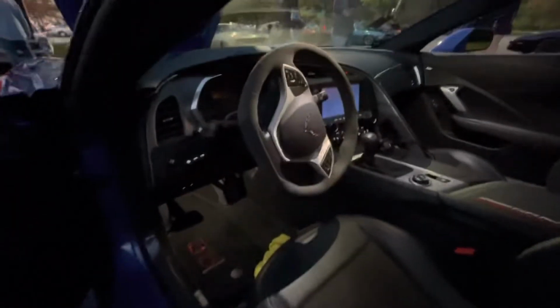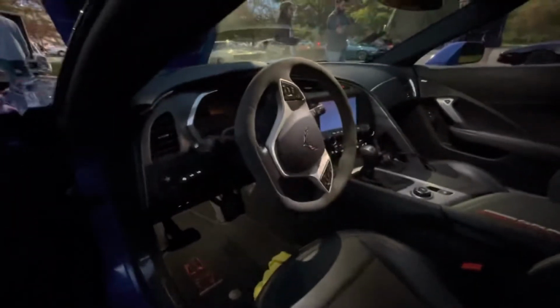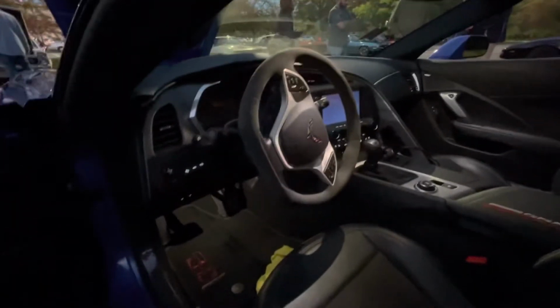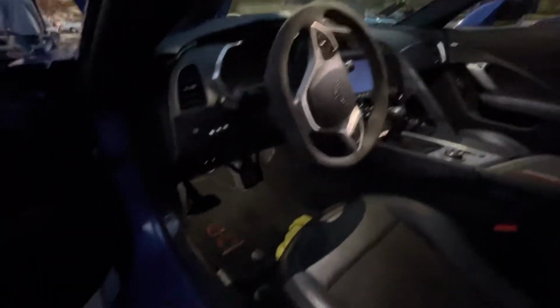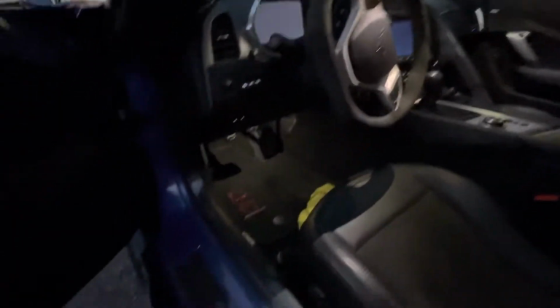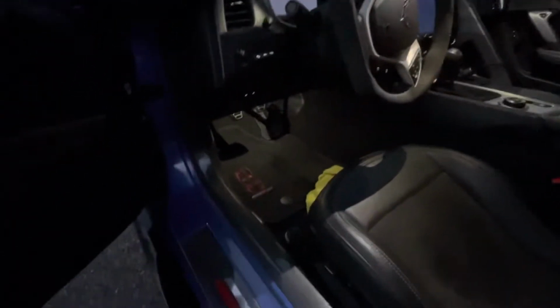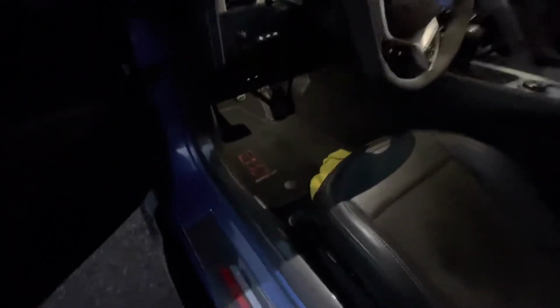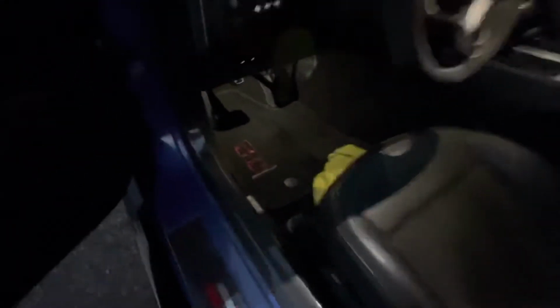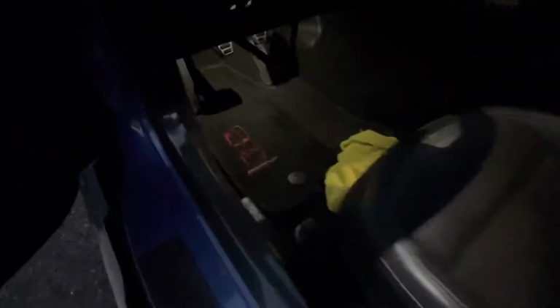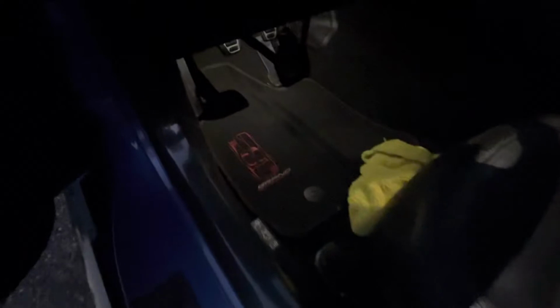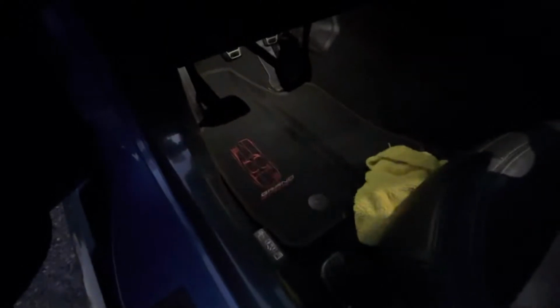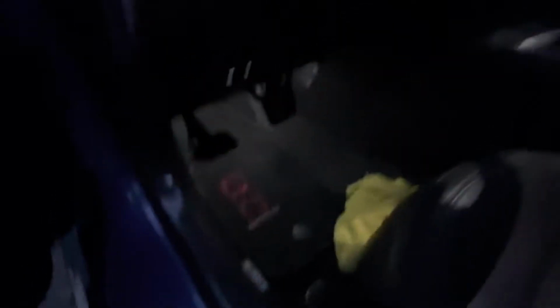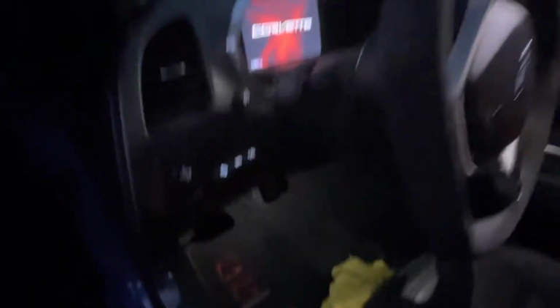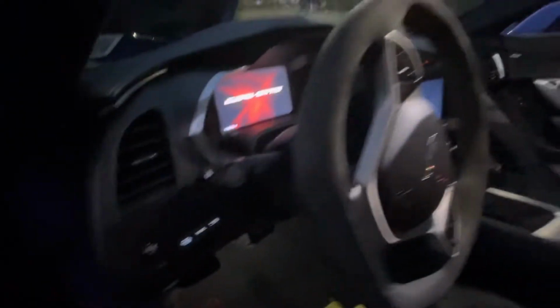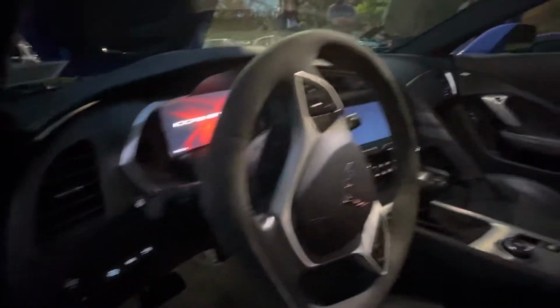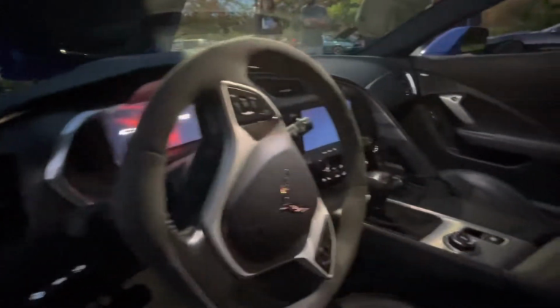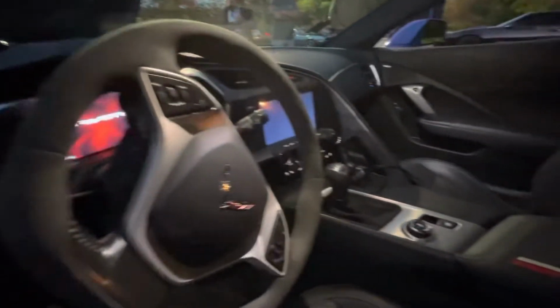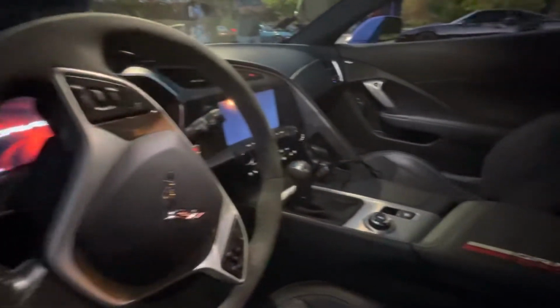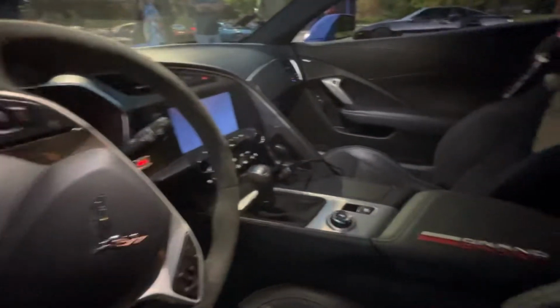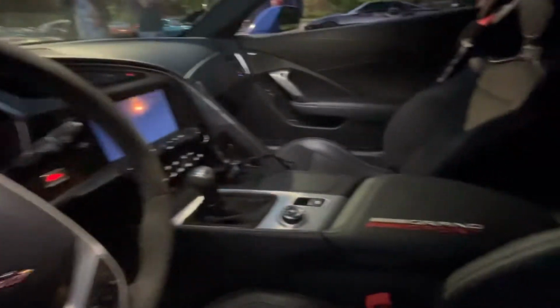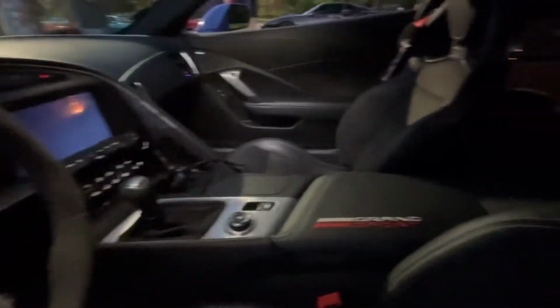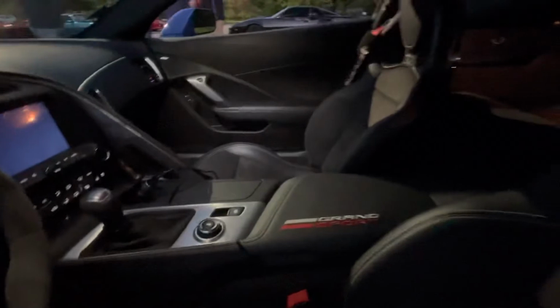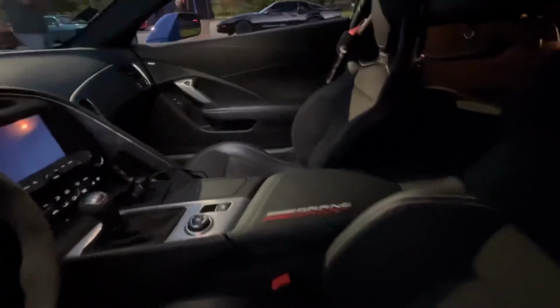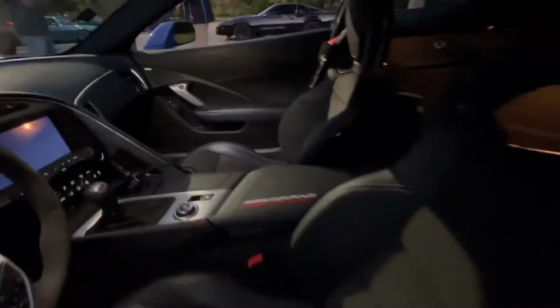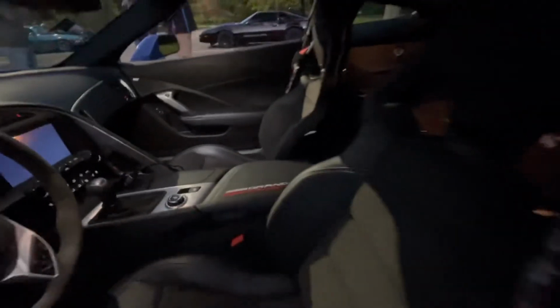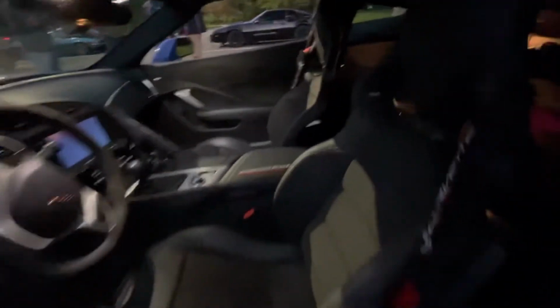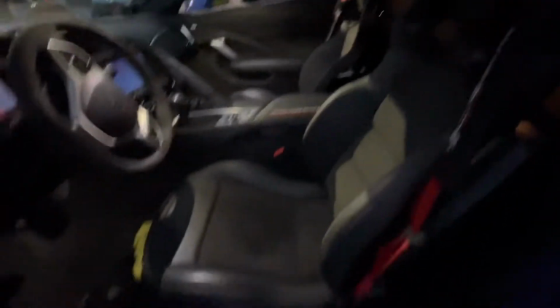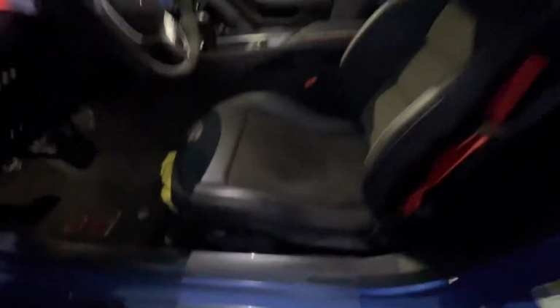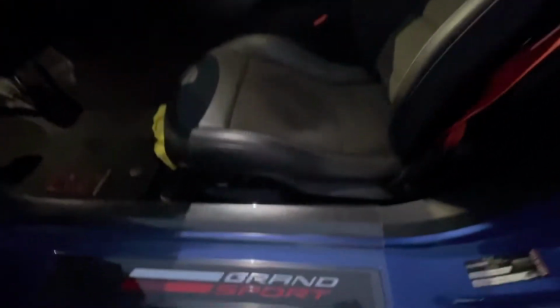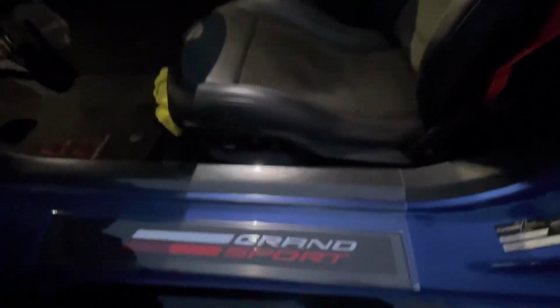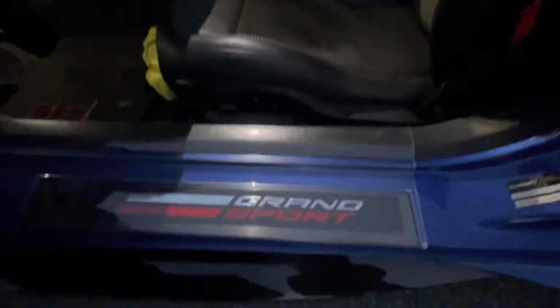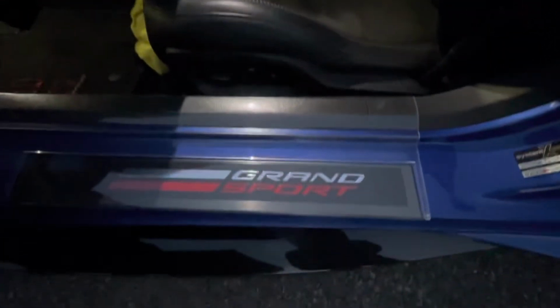It's what they call a 2LT. It's got the full carbon dashboard, competition seats with carbon inserts, and a seven-speed manual.